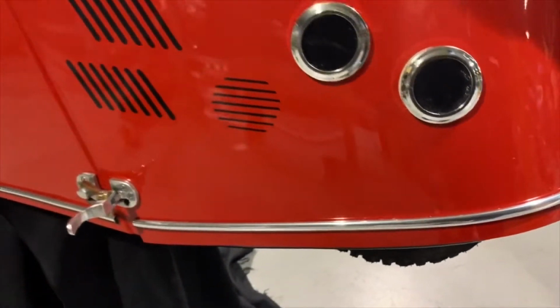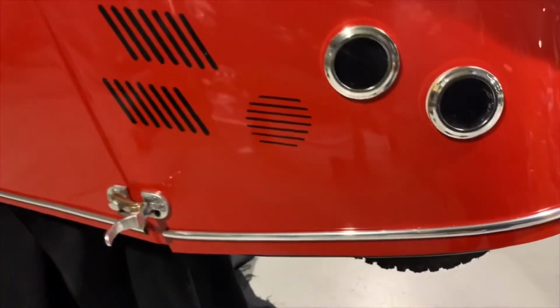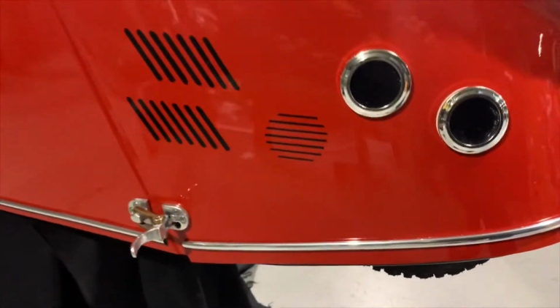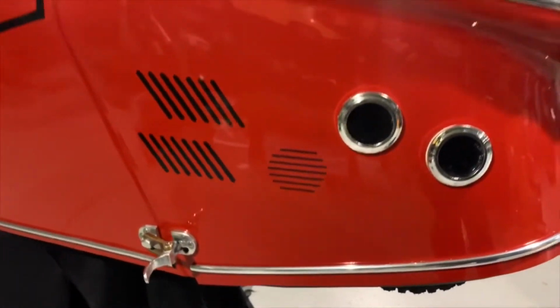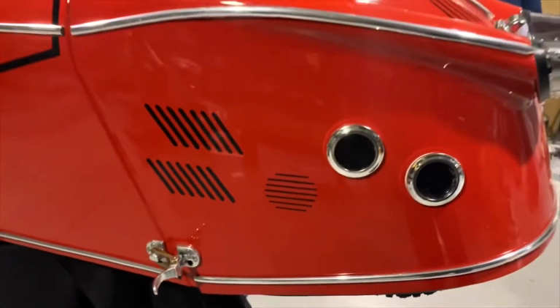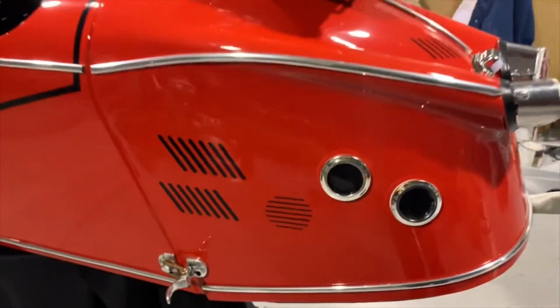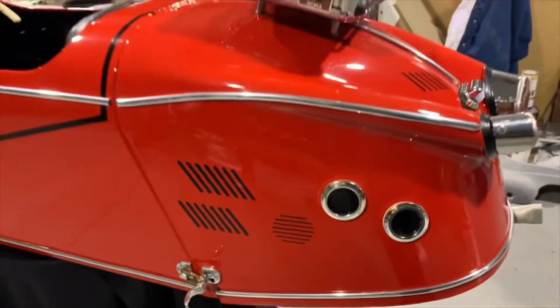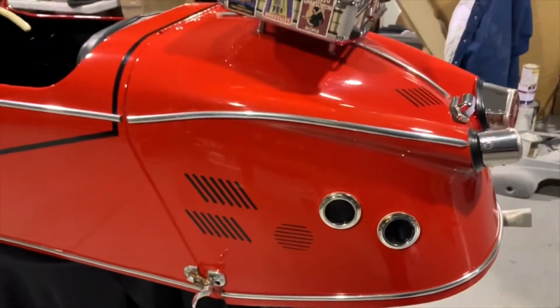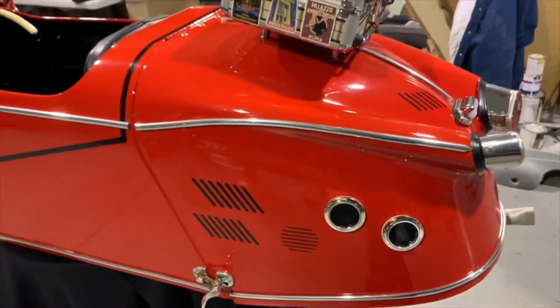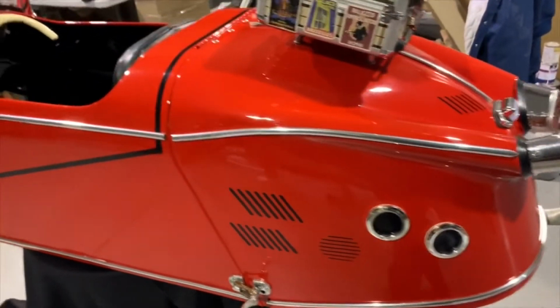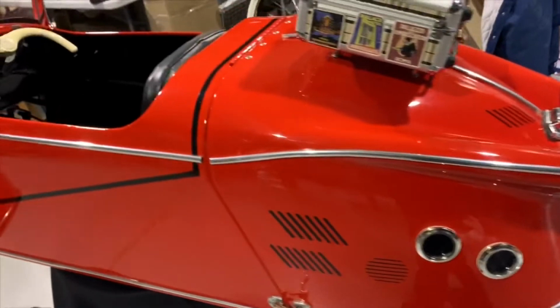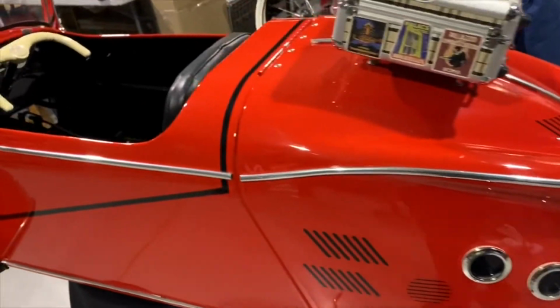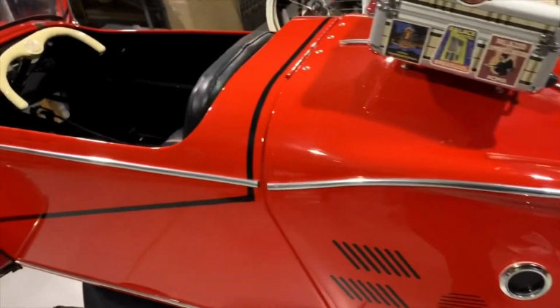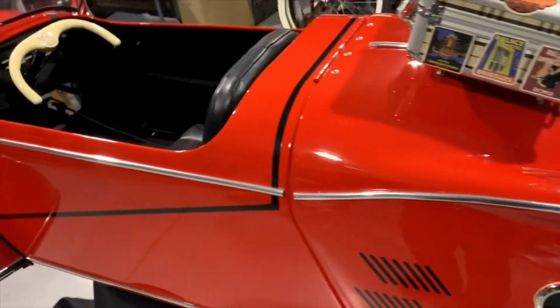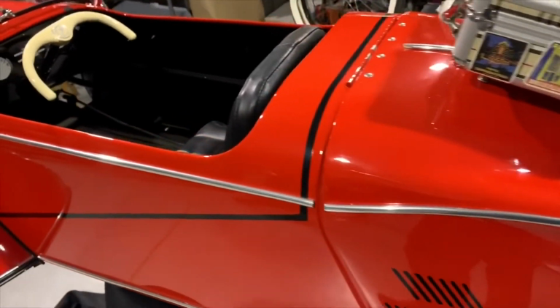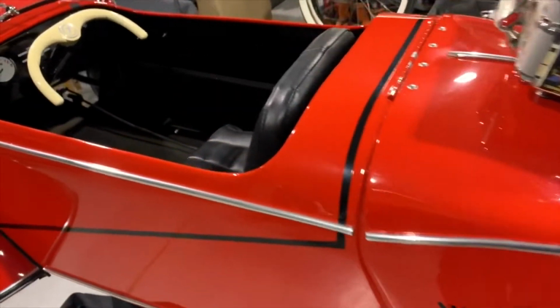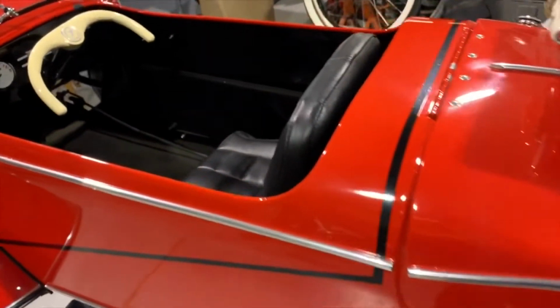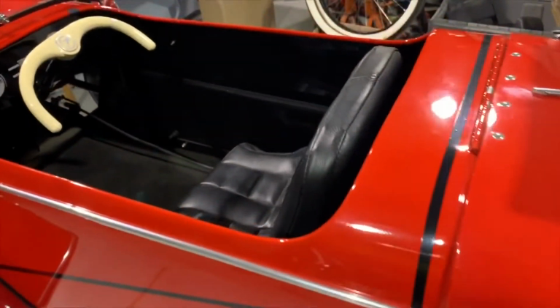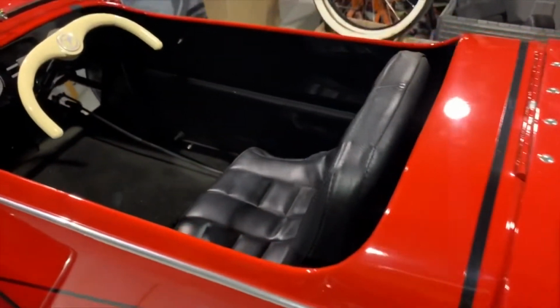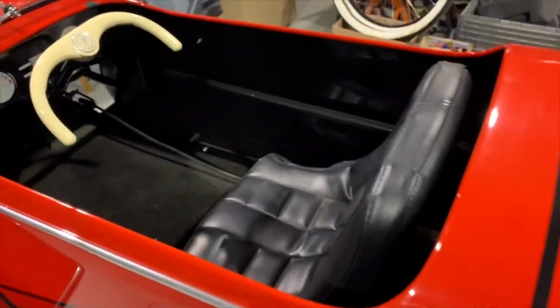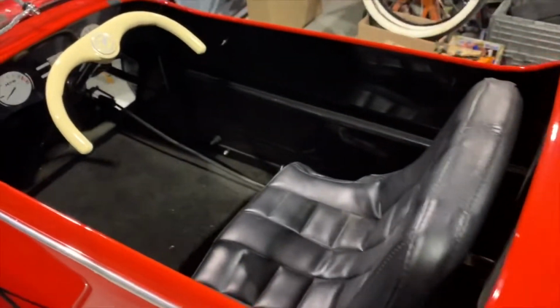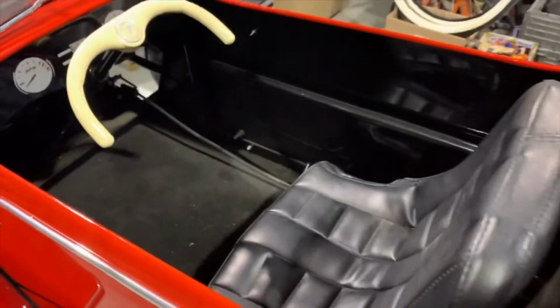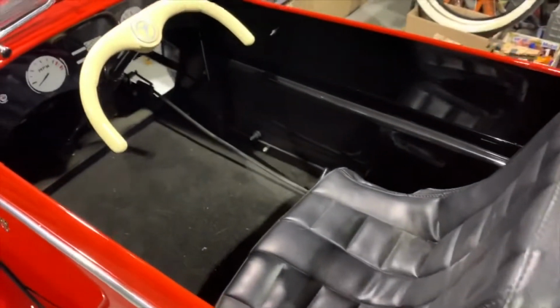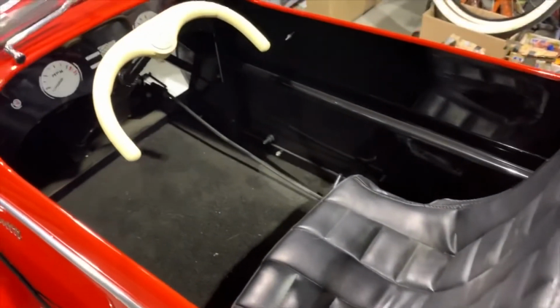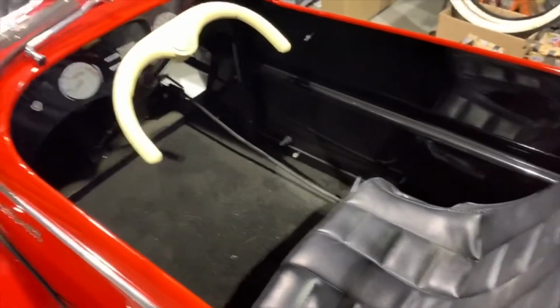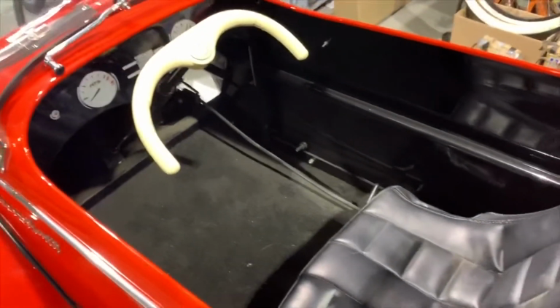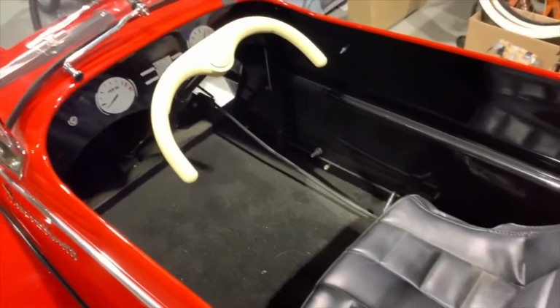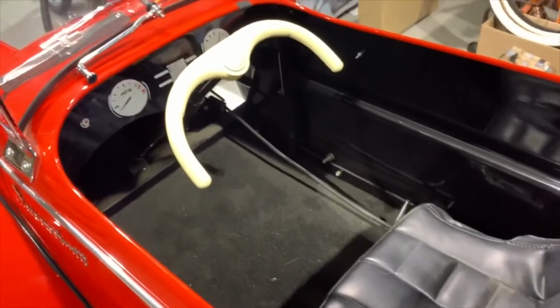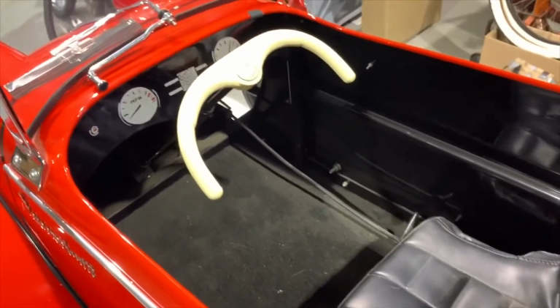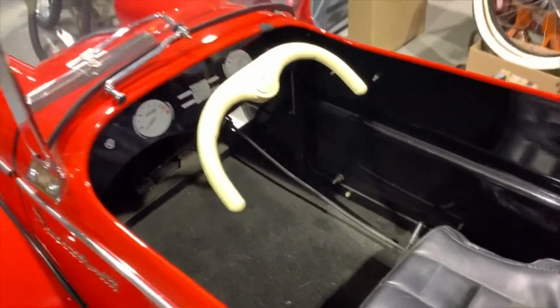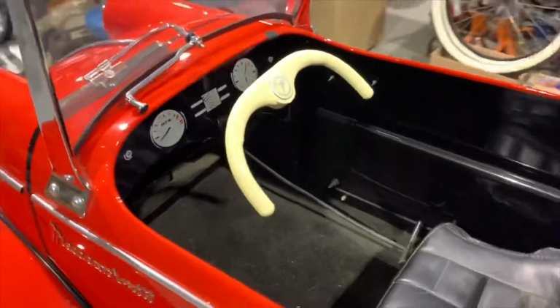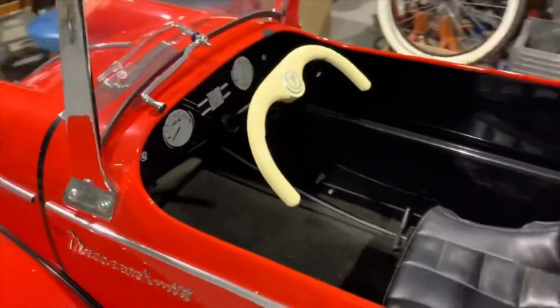What a fun little piece. Can you imagine a kid getting into this and driving it around? It would be incredible. I wish I was small.